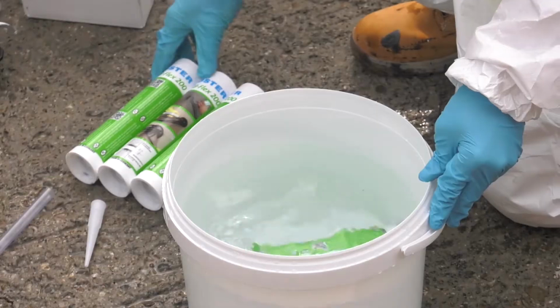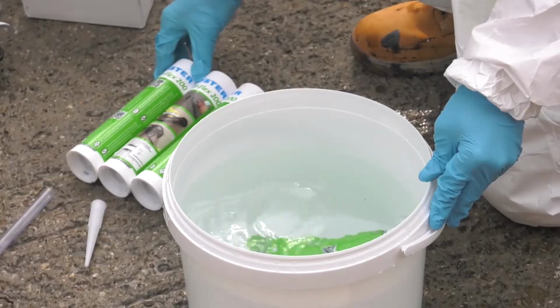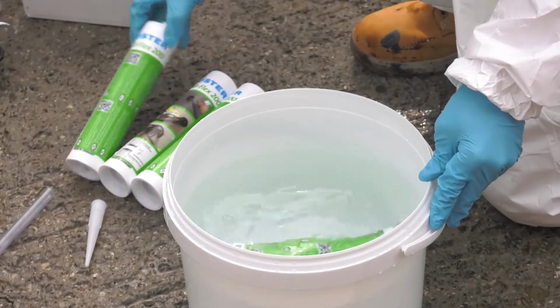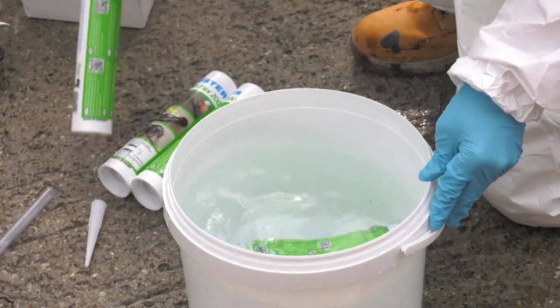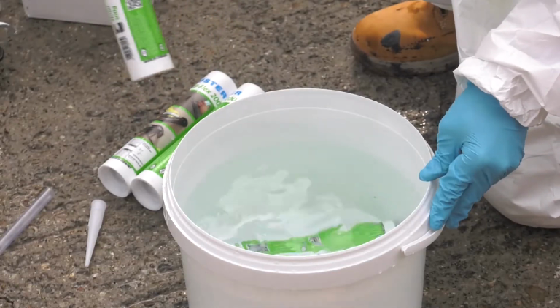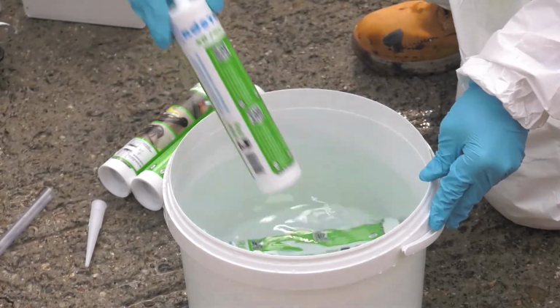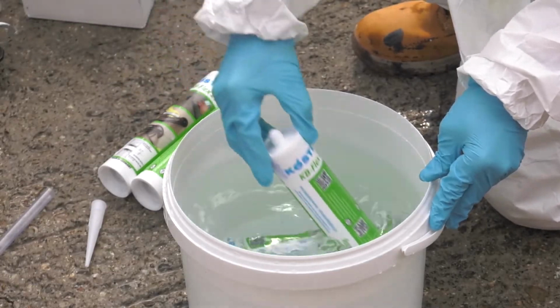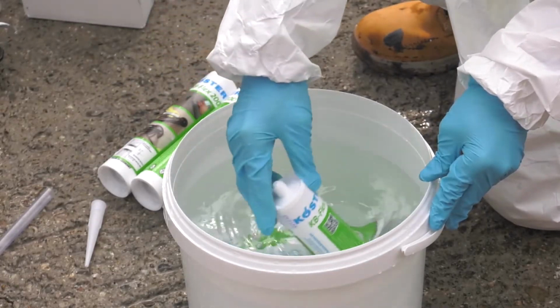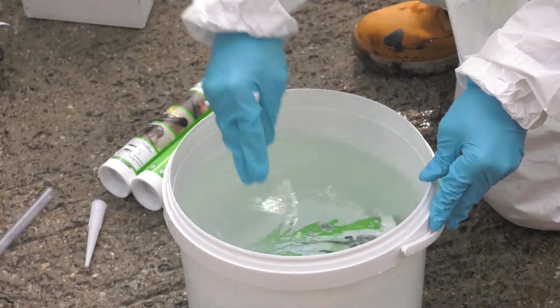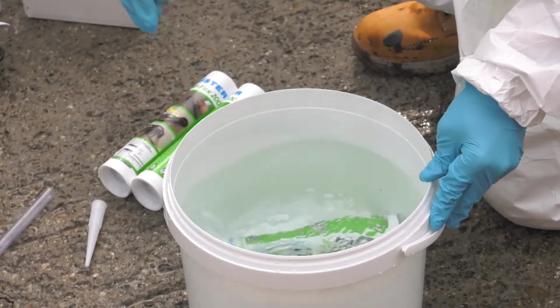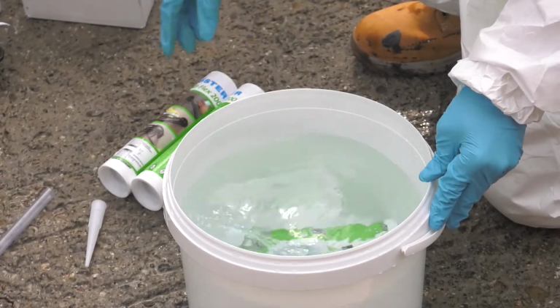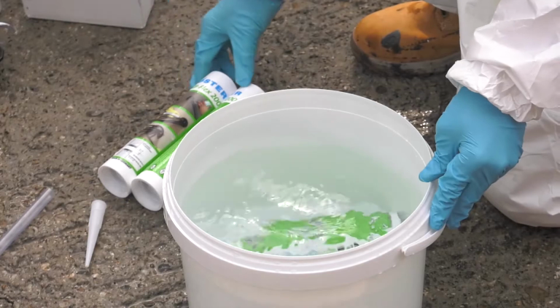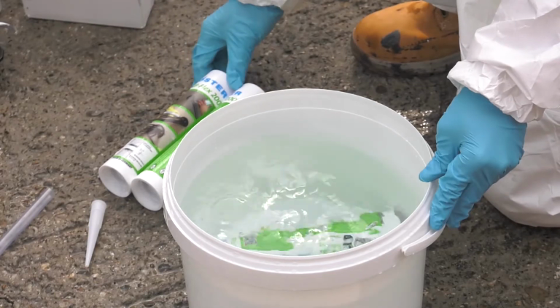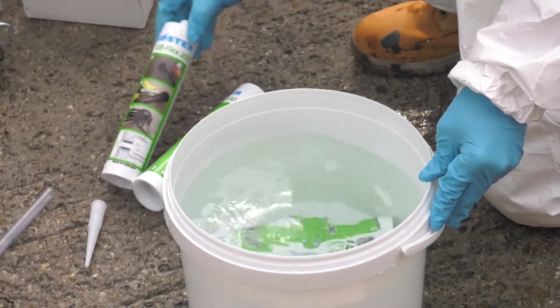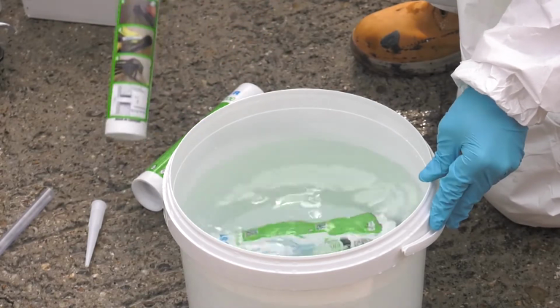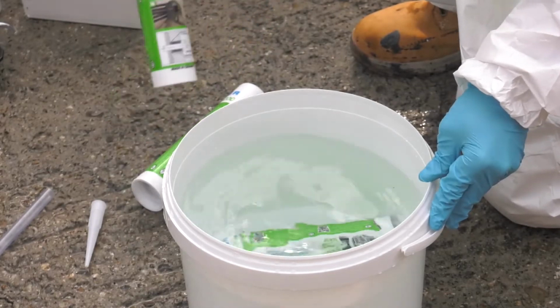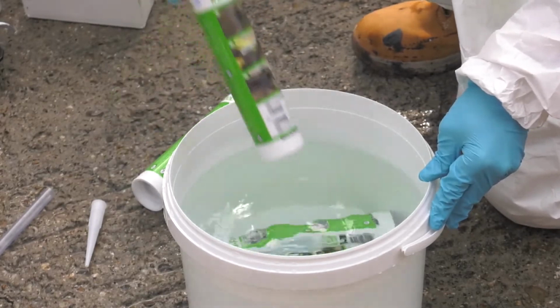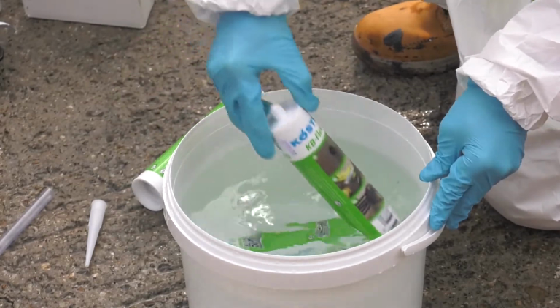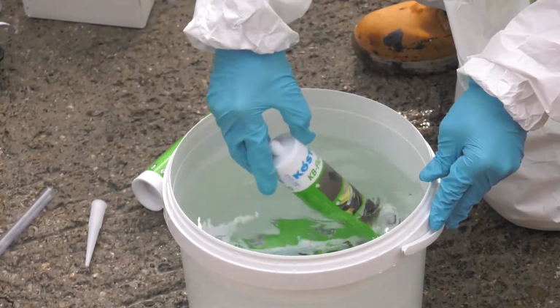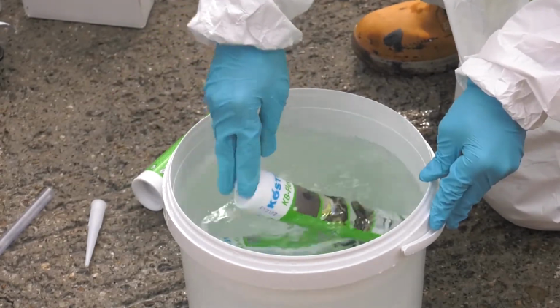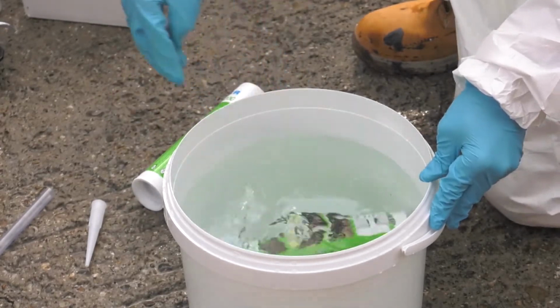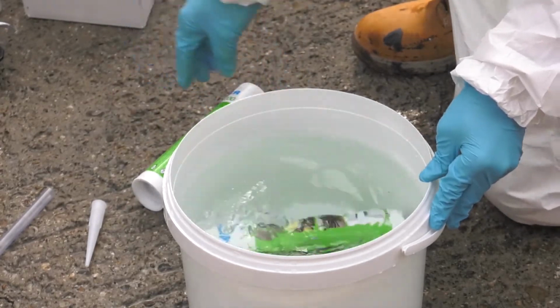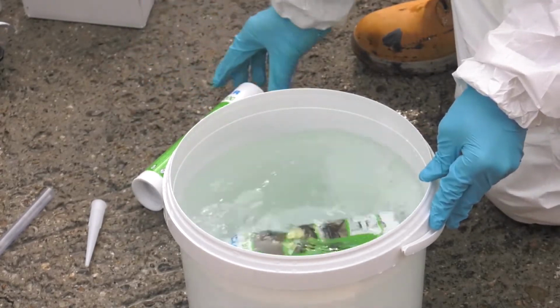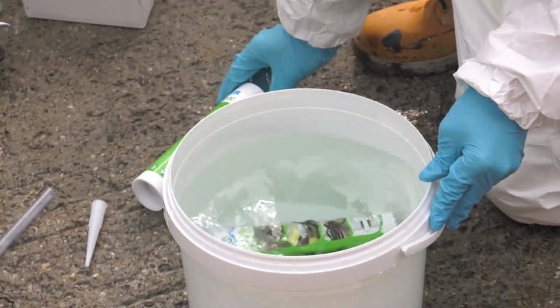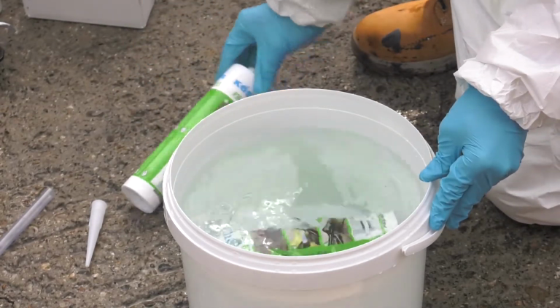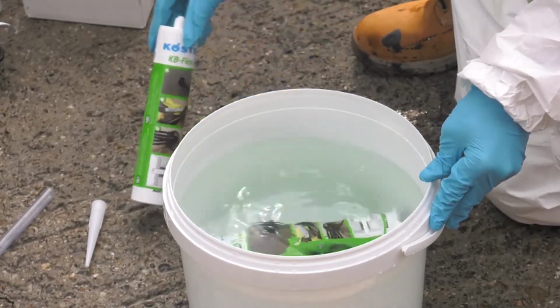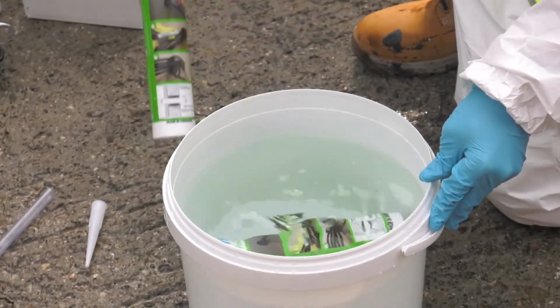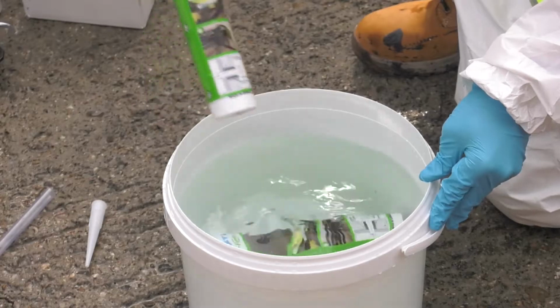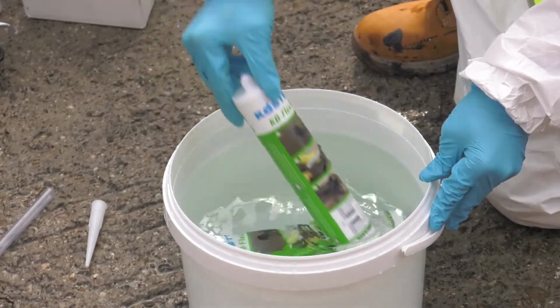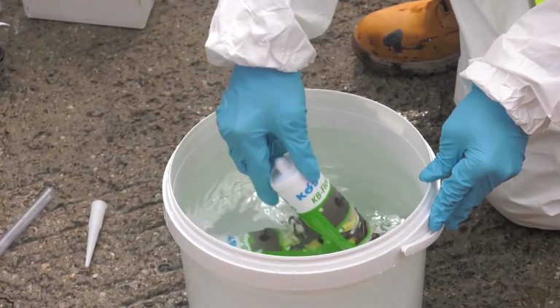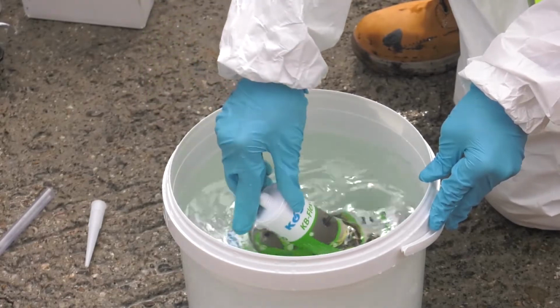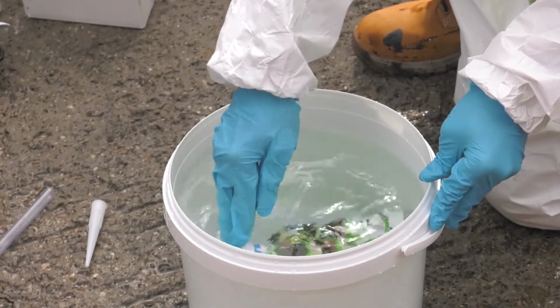The temperature required for application of Costa KB Flex 200 is approximately 40 degrees Celsius, which ensures the material has optimal consistency for application.